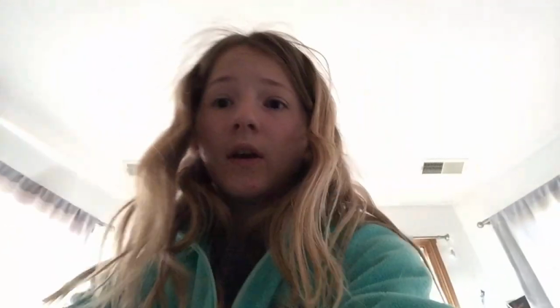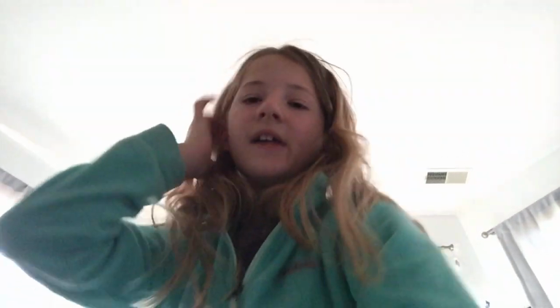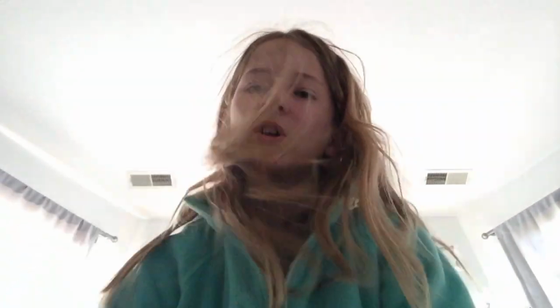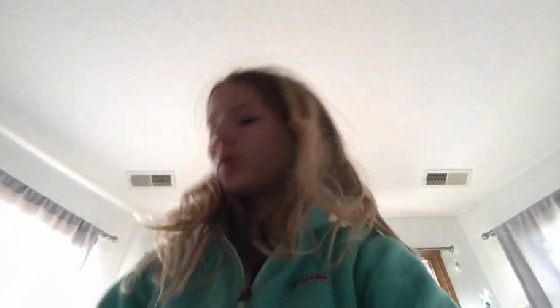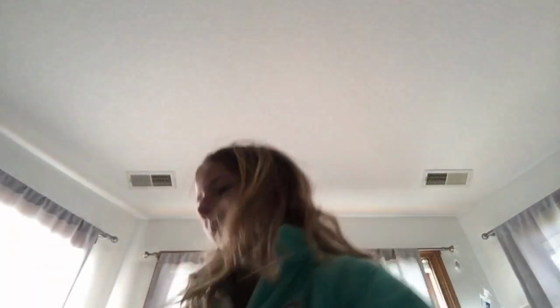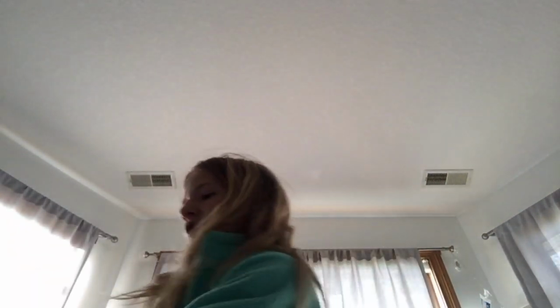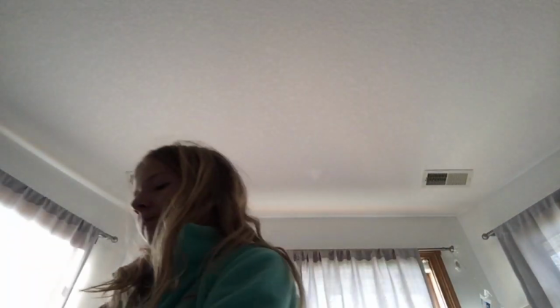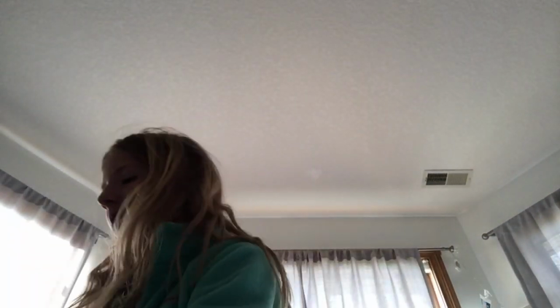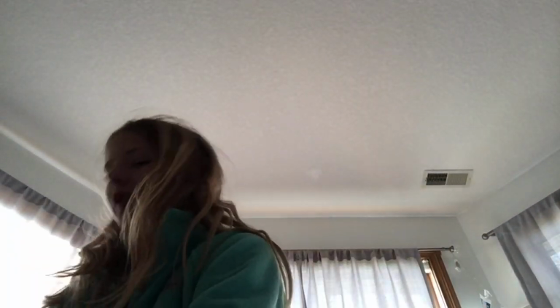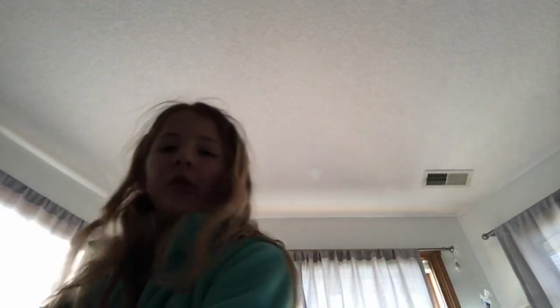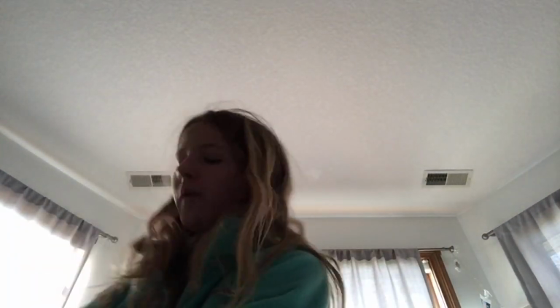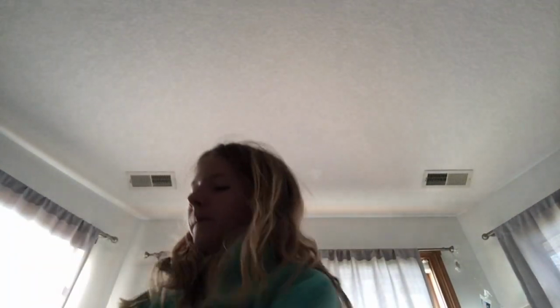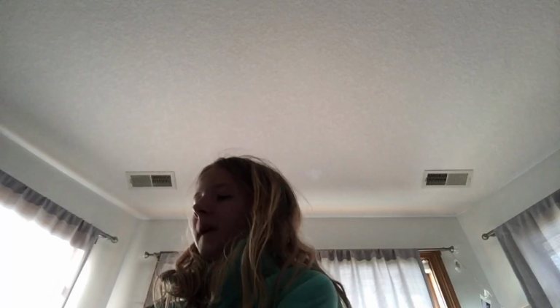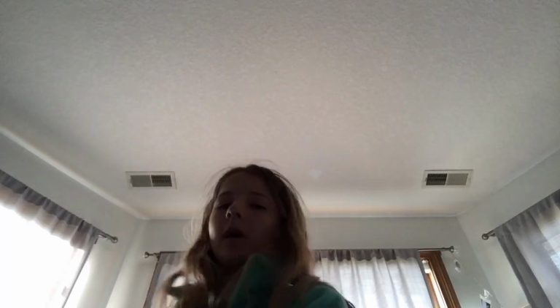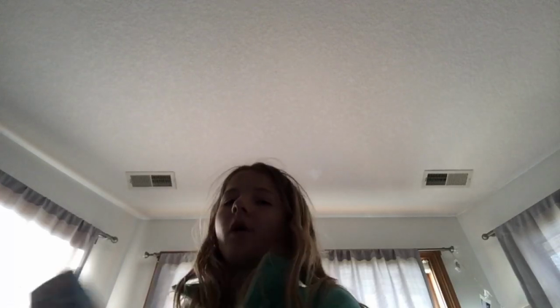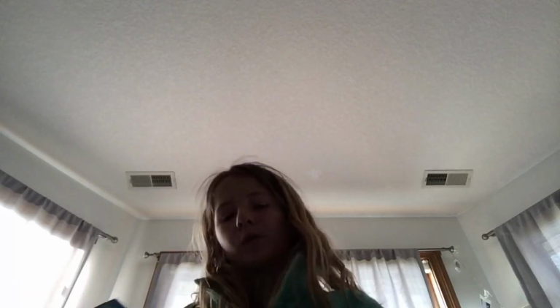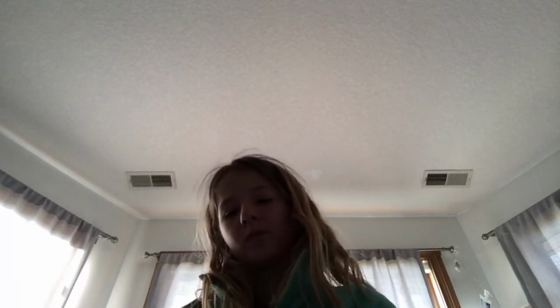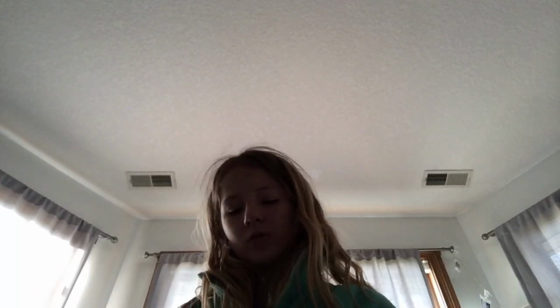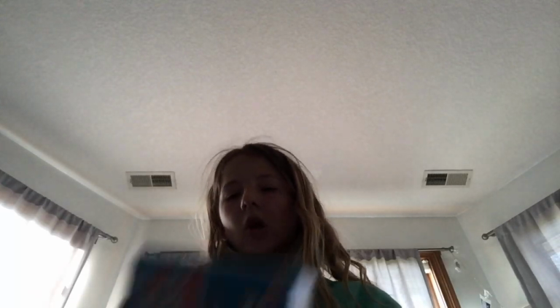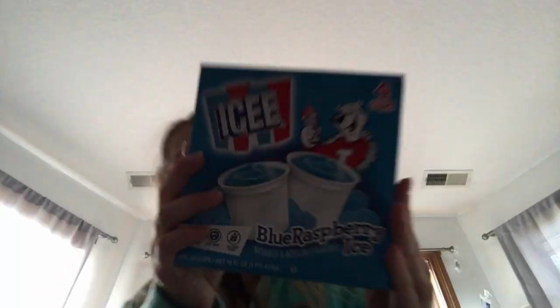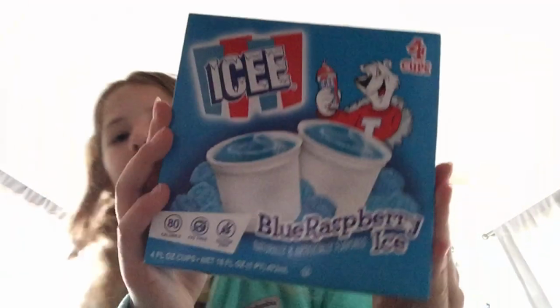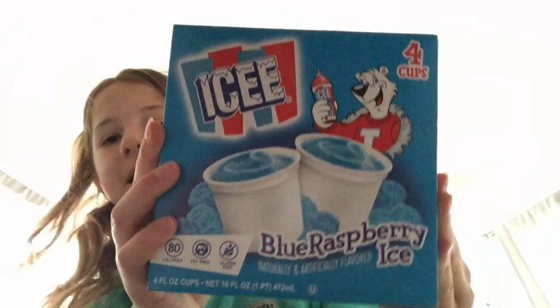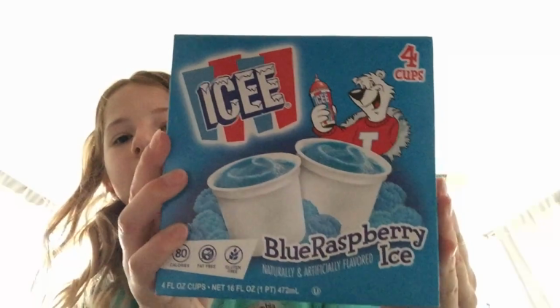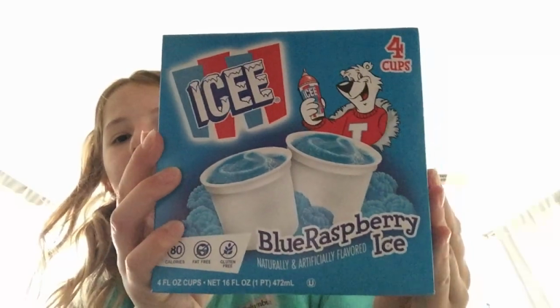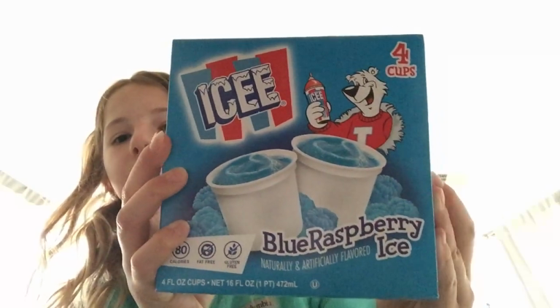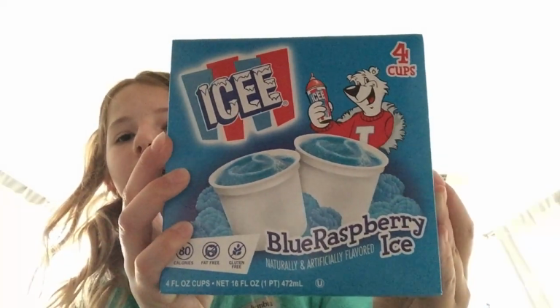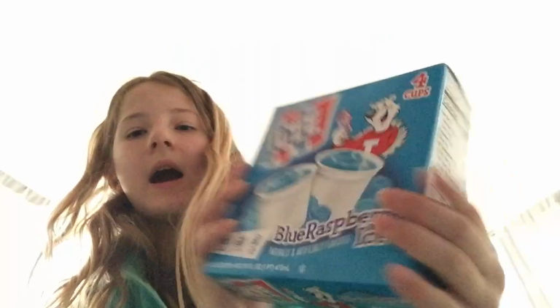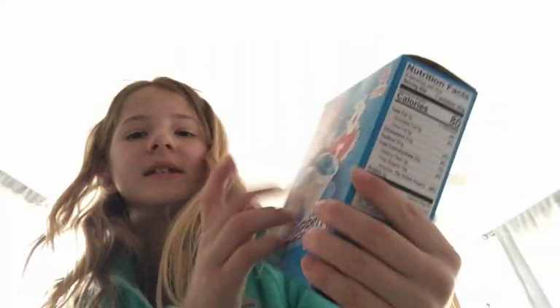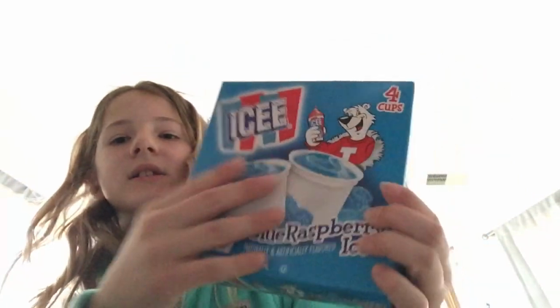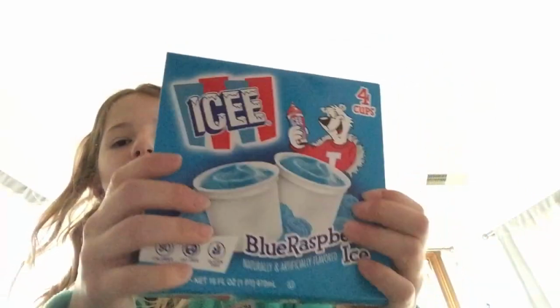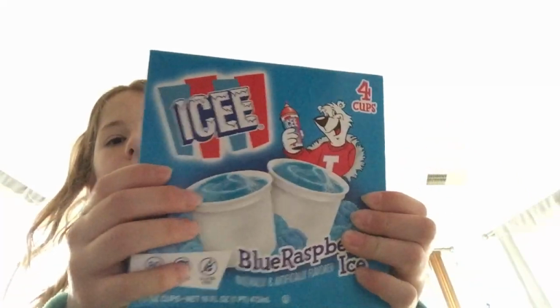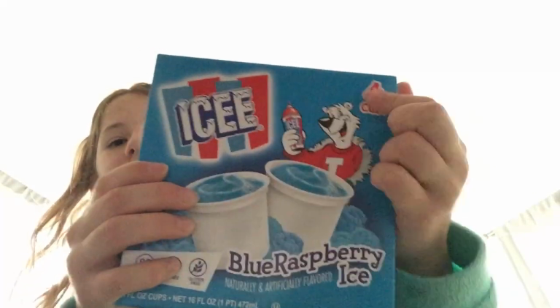Okay guys, so I'm going to show you what I got from this store. I paid for all this with my own money. So first I got these Blueberry Ices — there's four inside. I'm really excited for these.